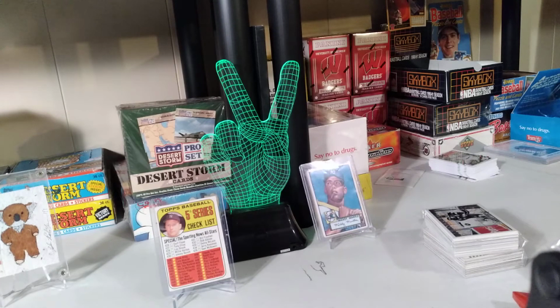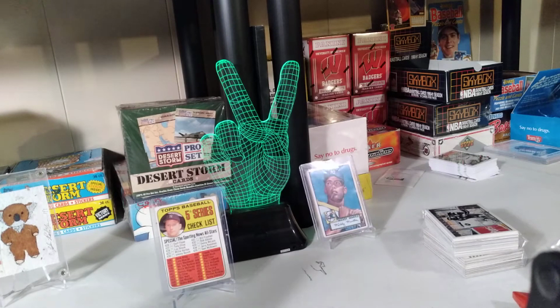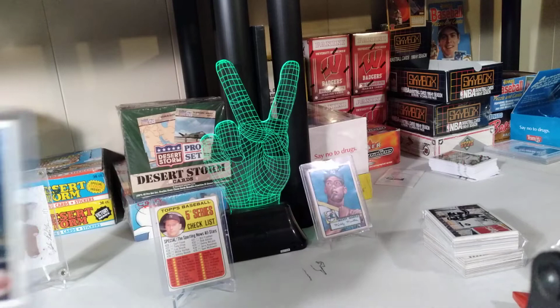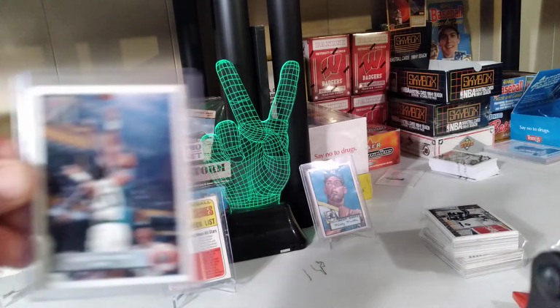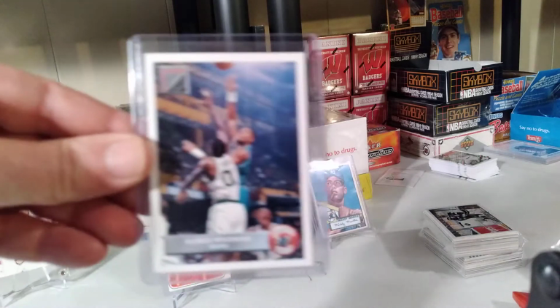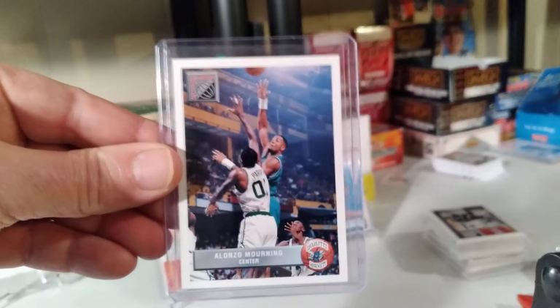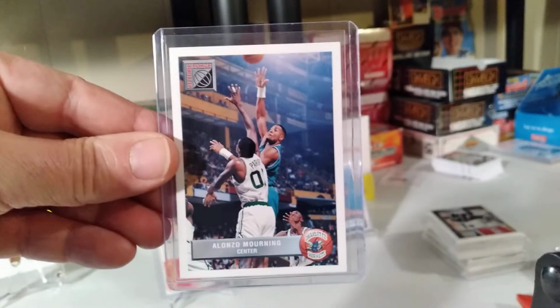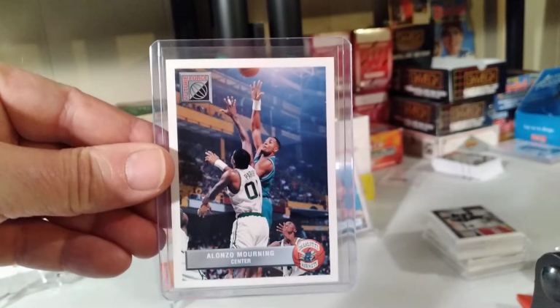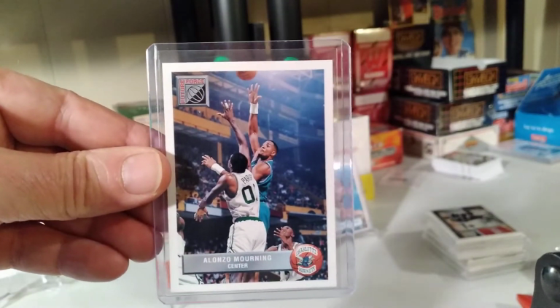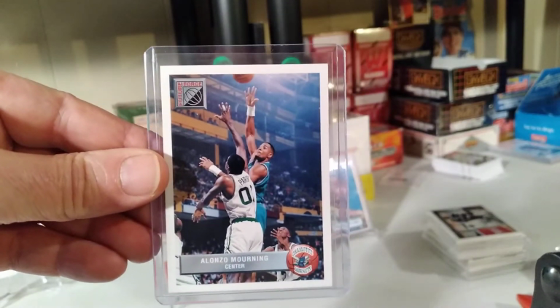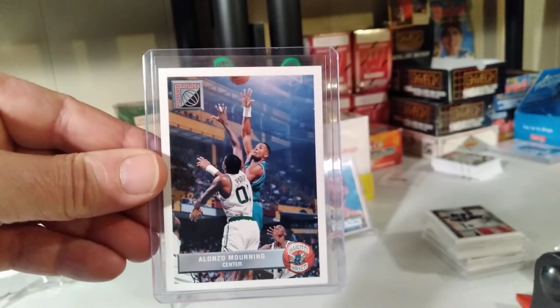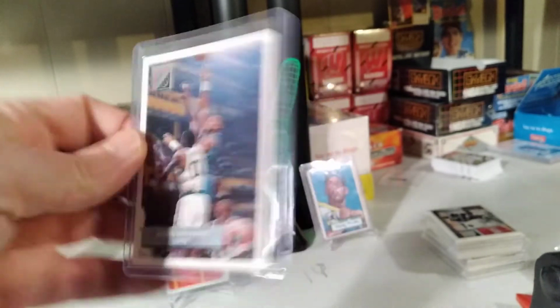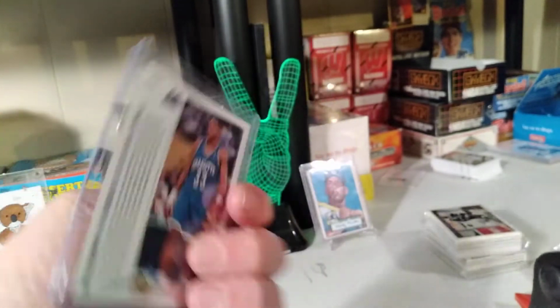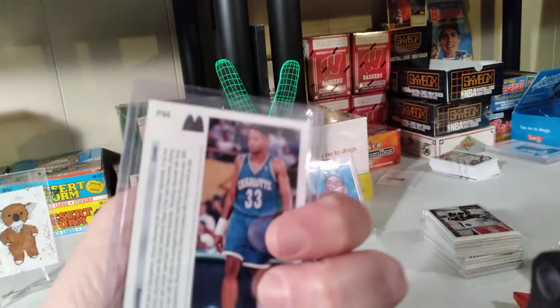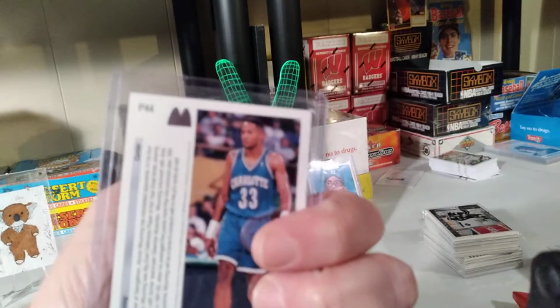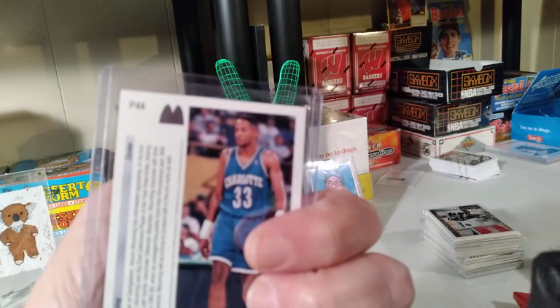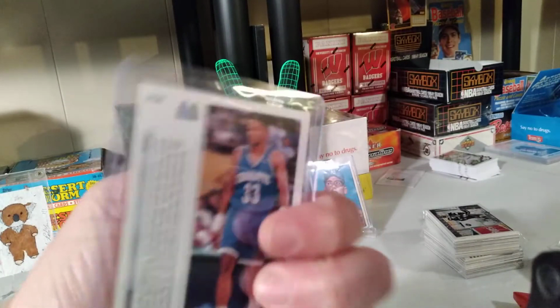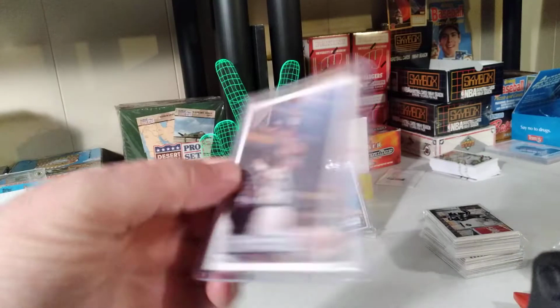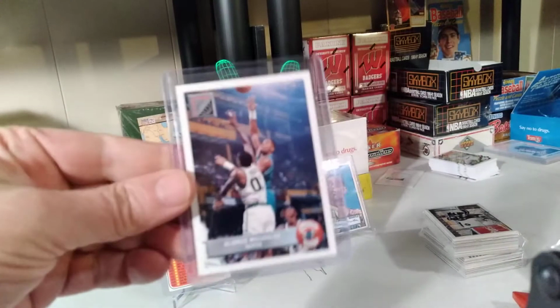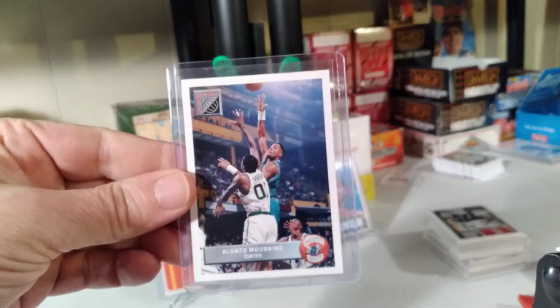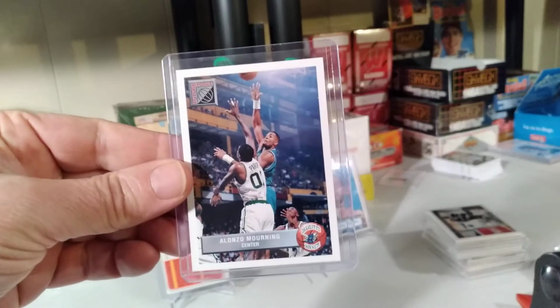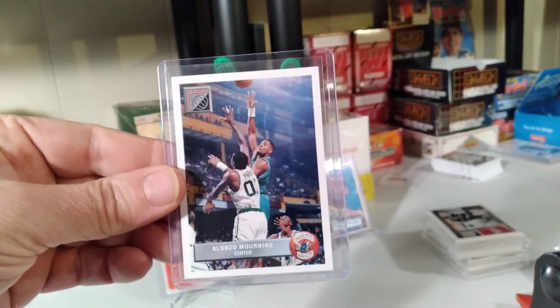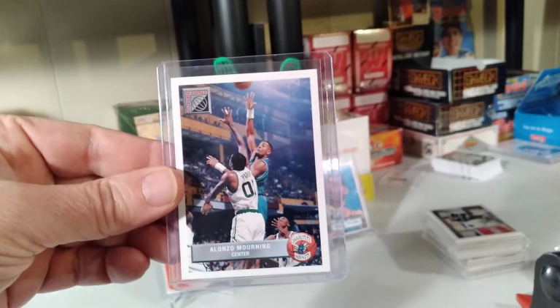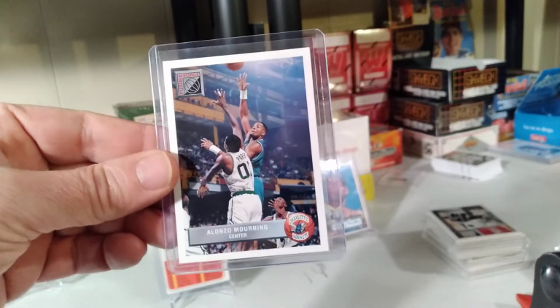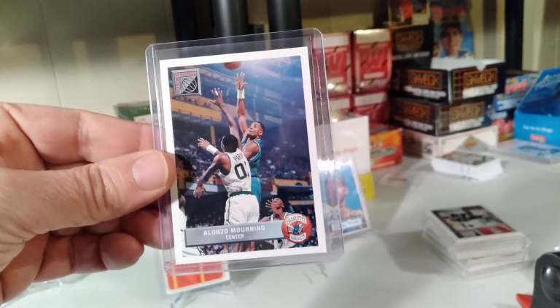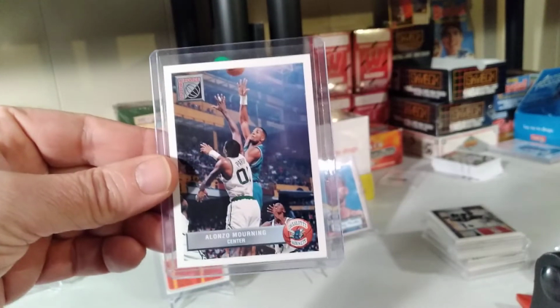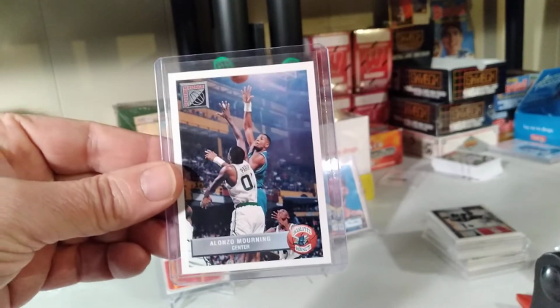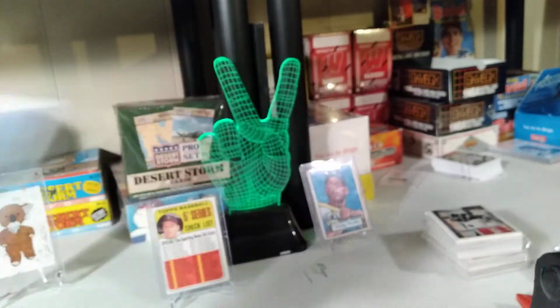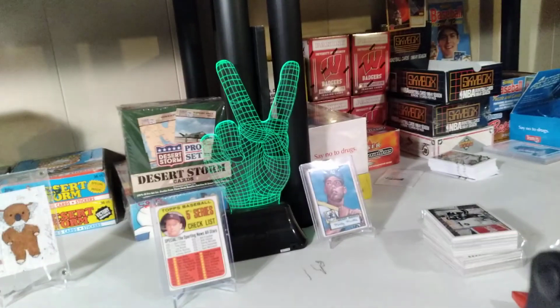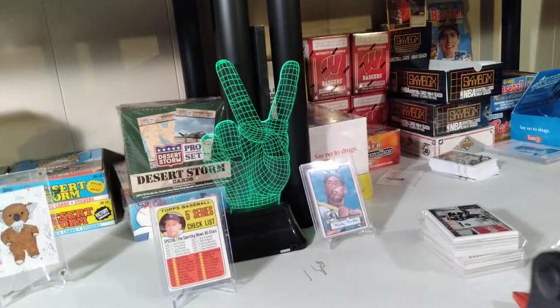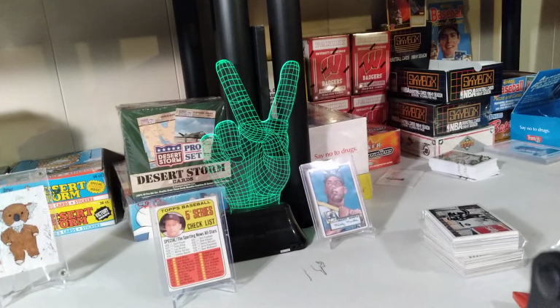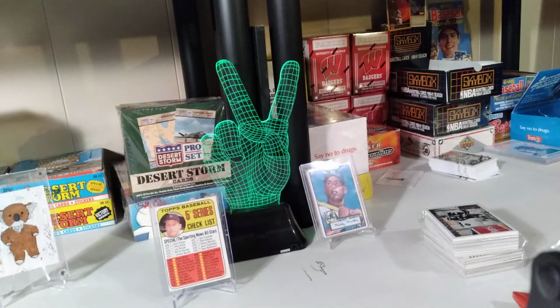Next up, in the dollar bin: the Alonzo Mourning Upper Deck McDonald's Rookie Card. For a dollar, how can you not have a Hall of Famer? That's awesome.